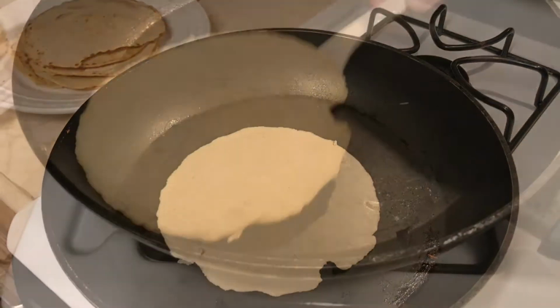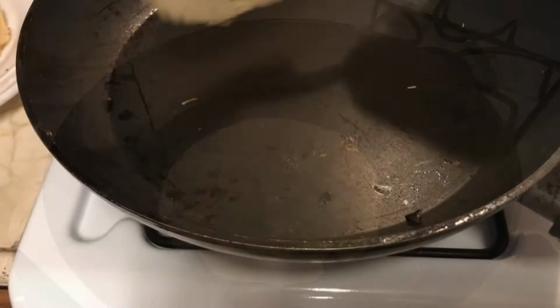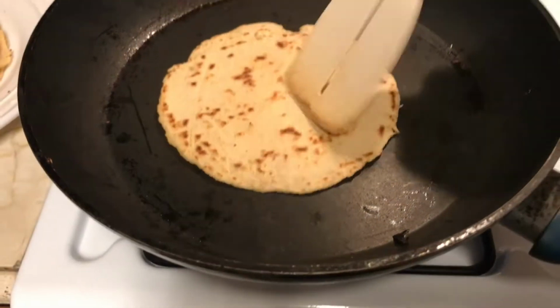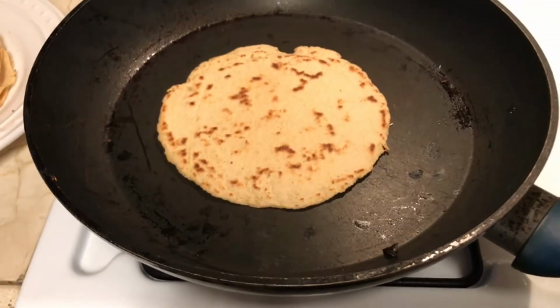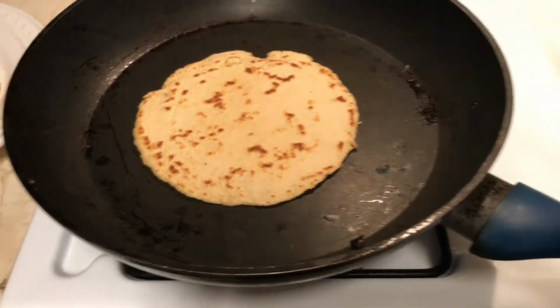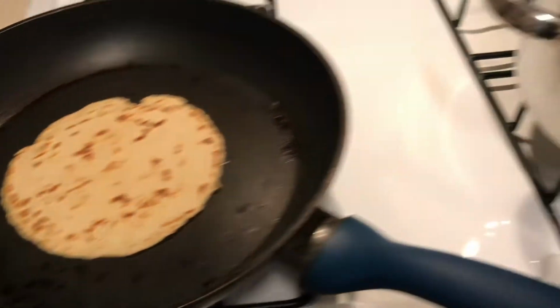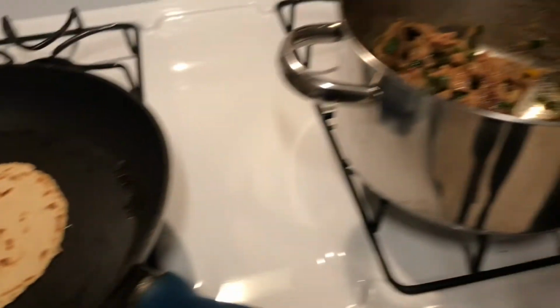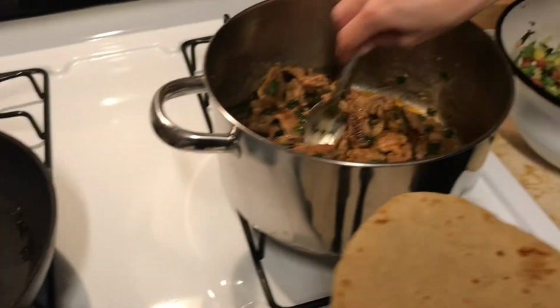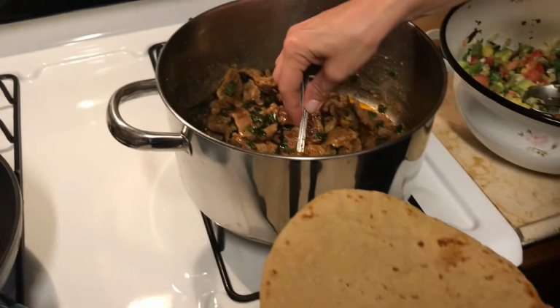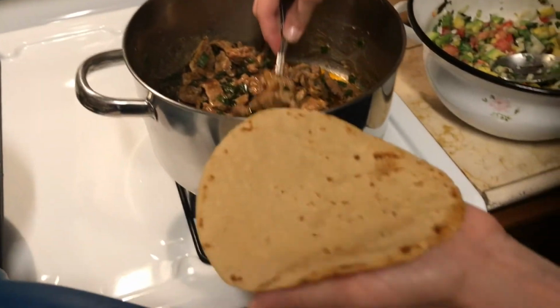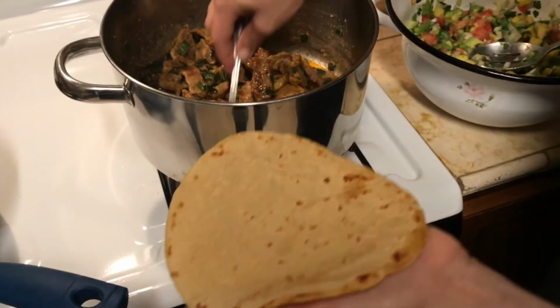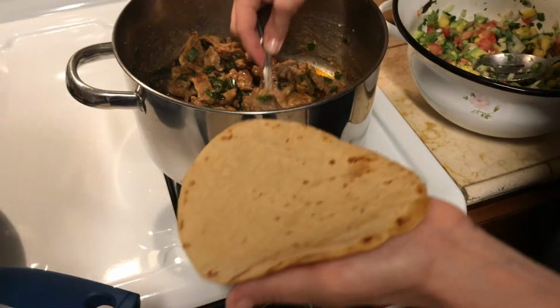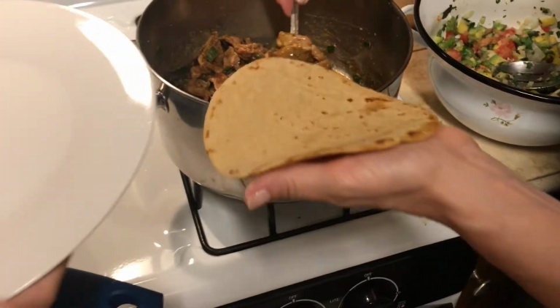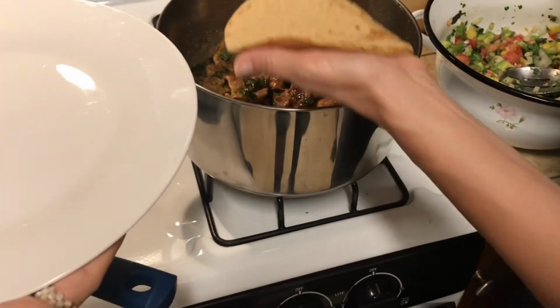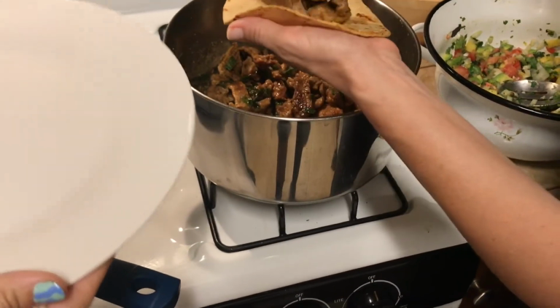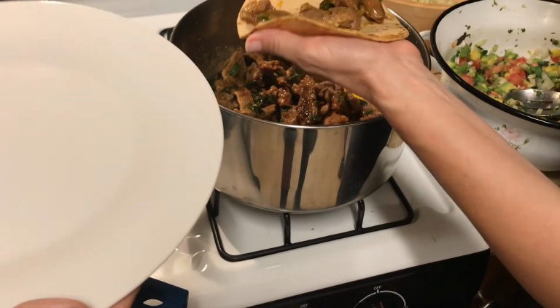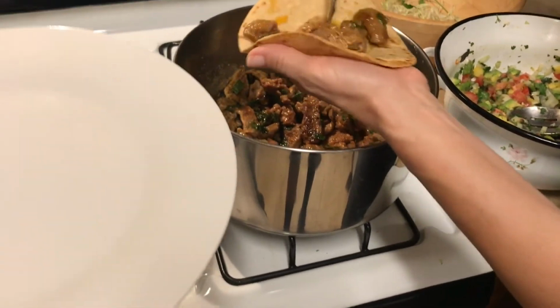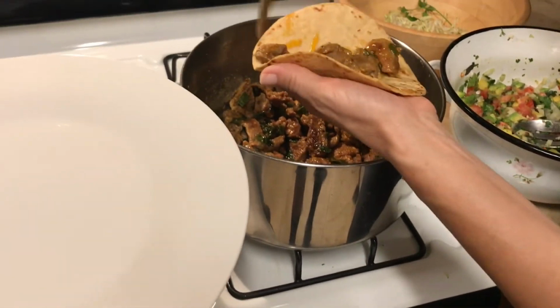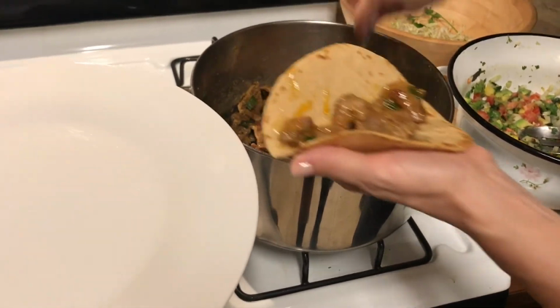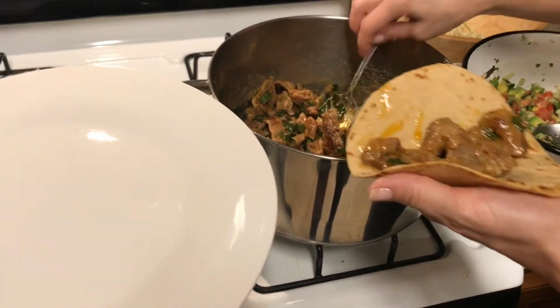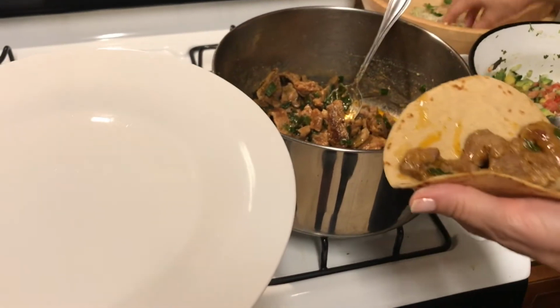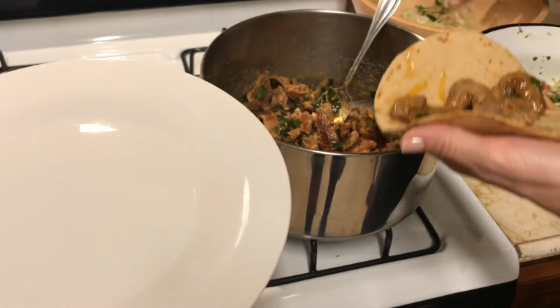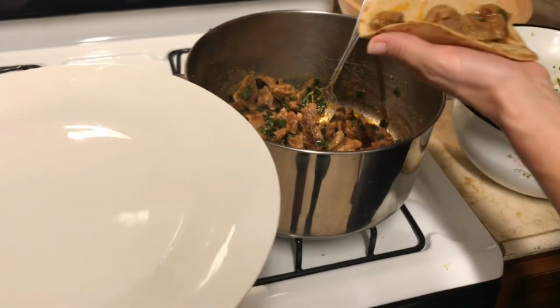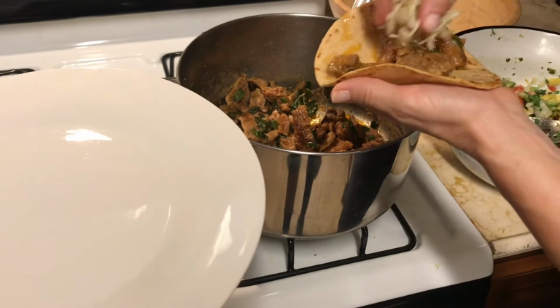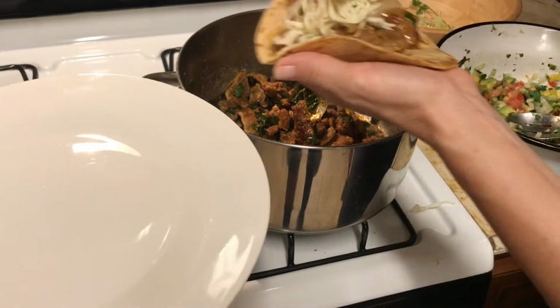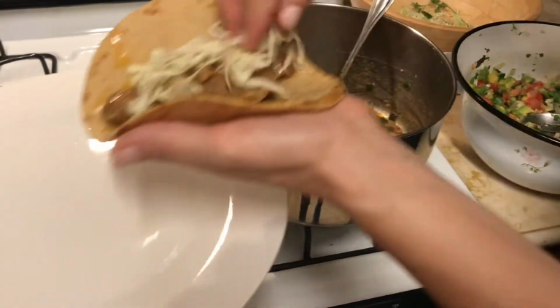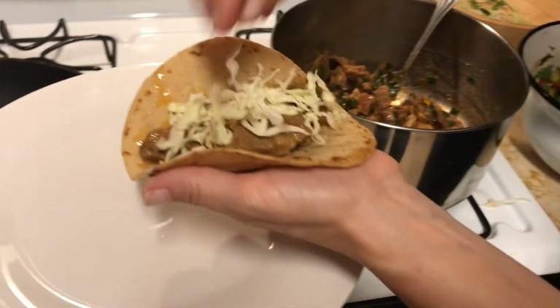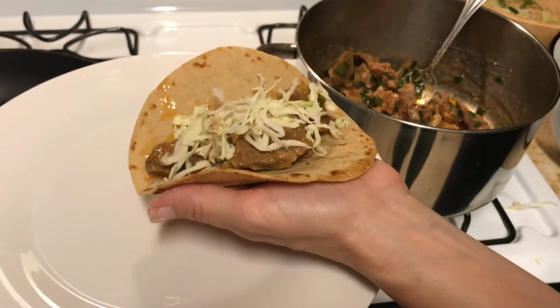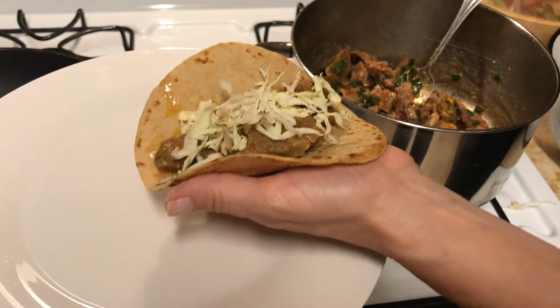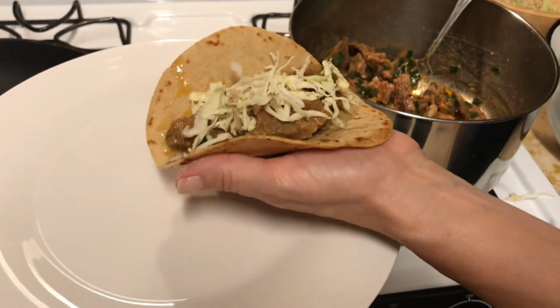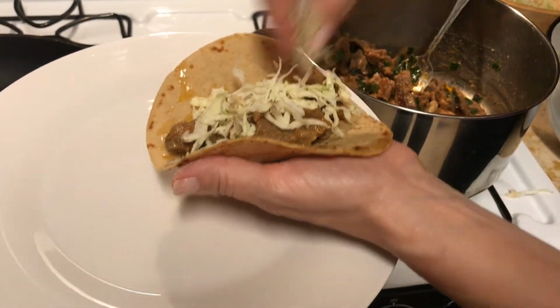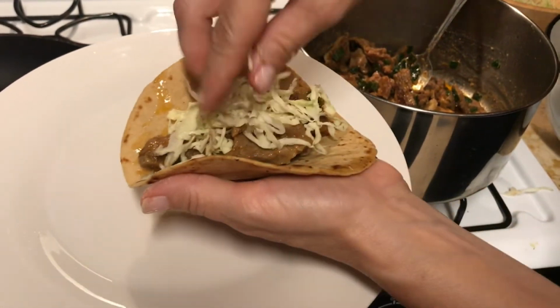They're almost done and we're going to start serving. This was our second attempt to make homemade tortillas and the kids absolutely love them, but I think we can make them even better.